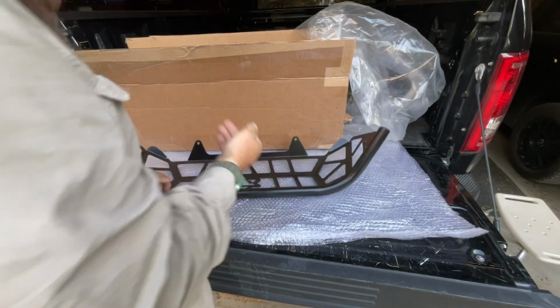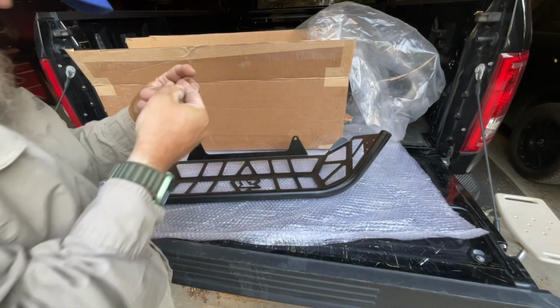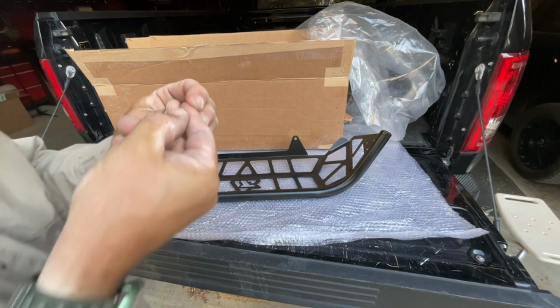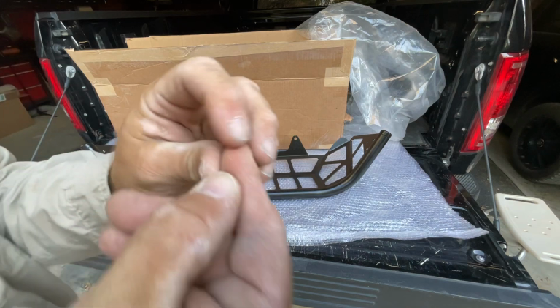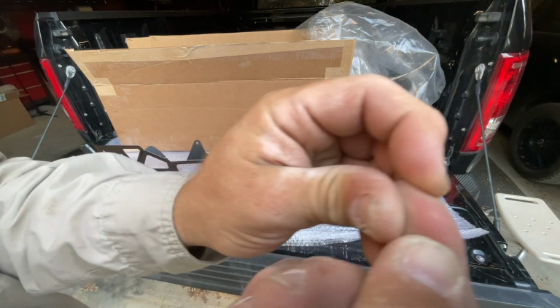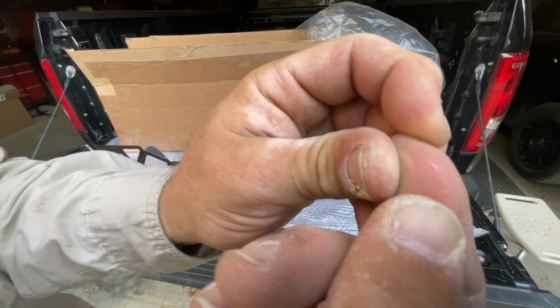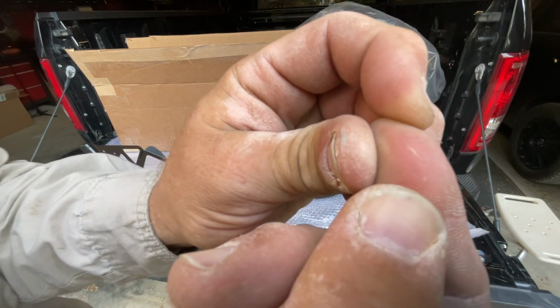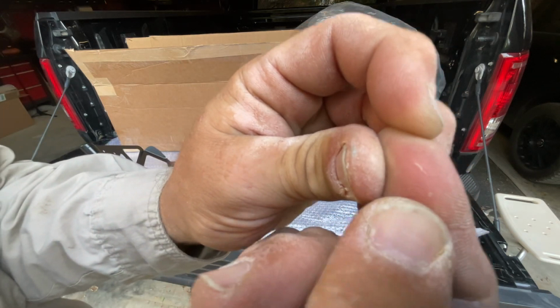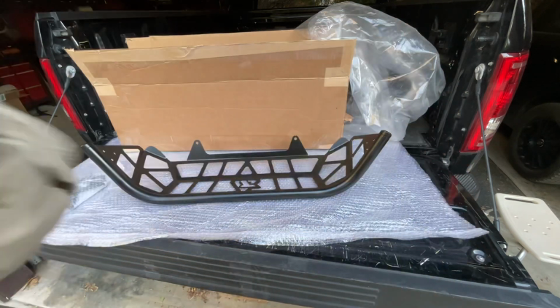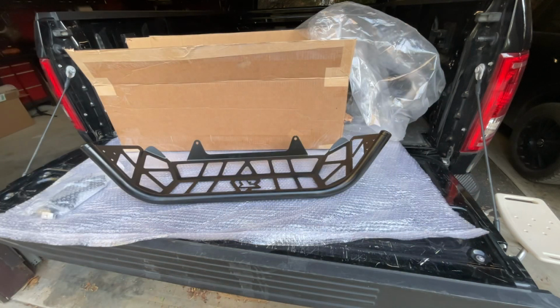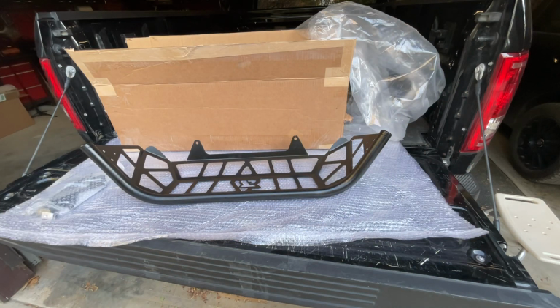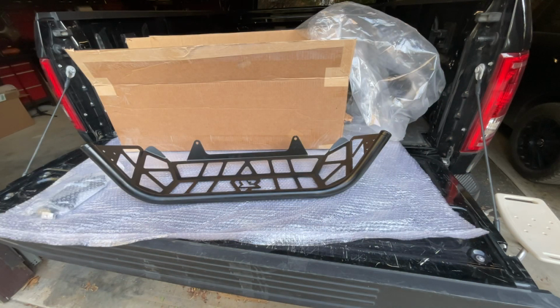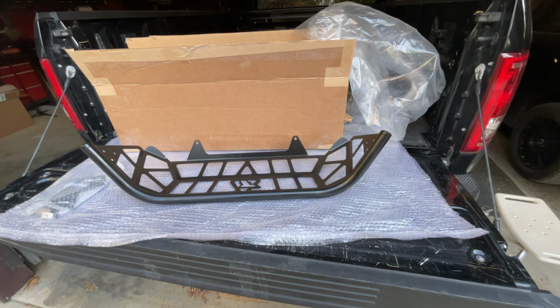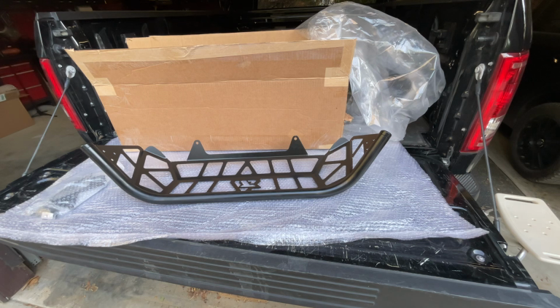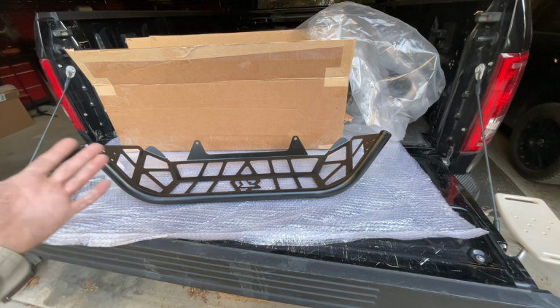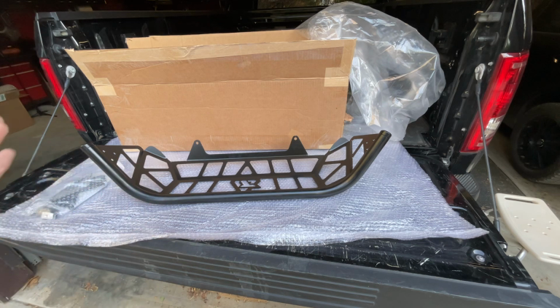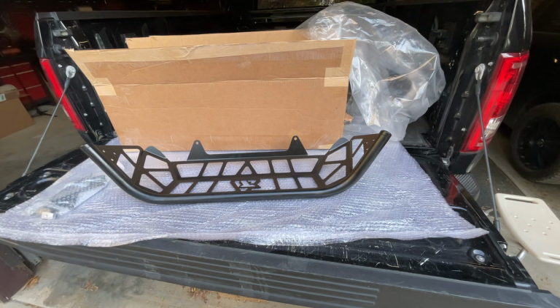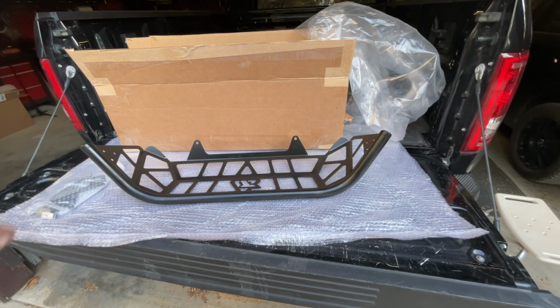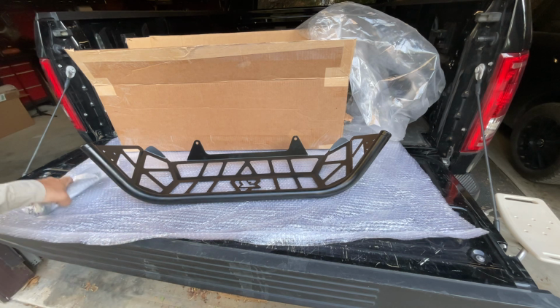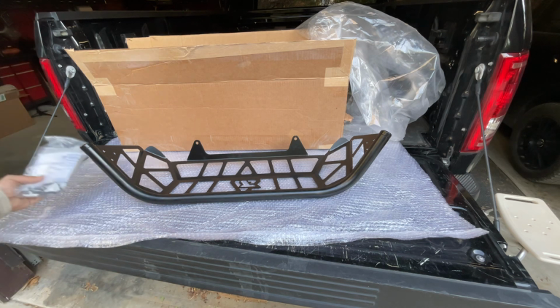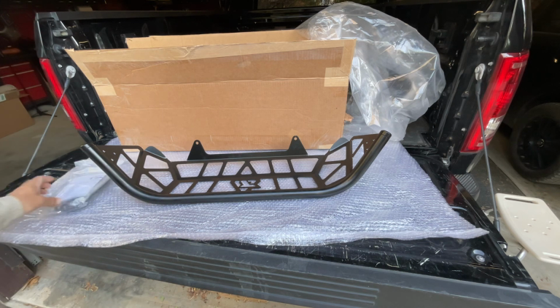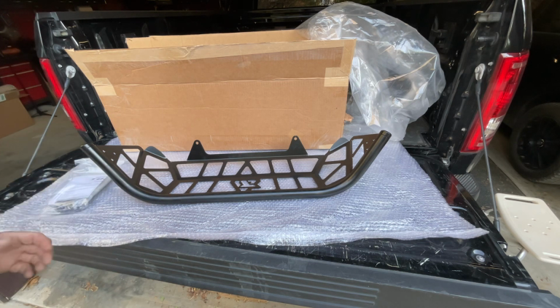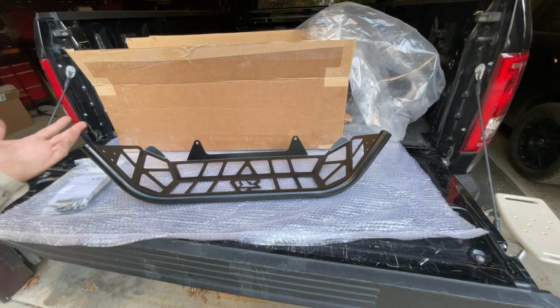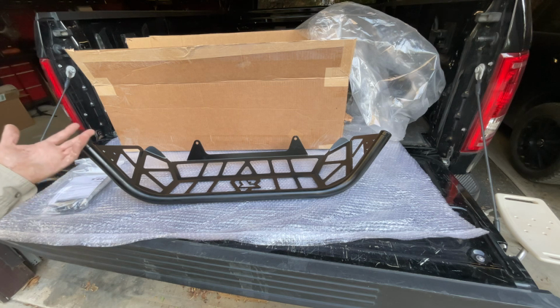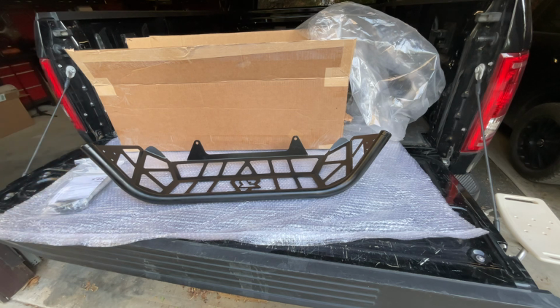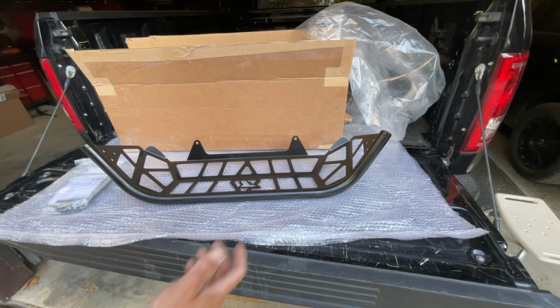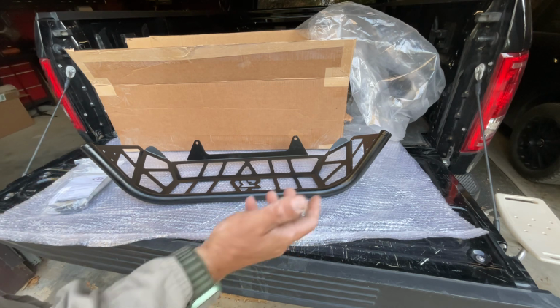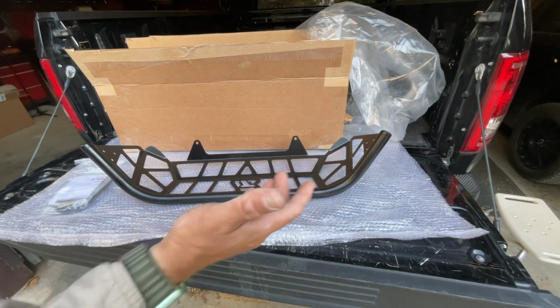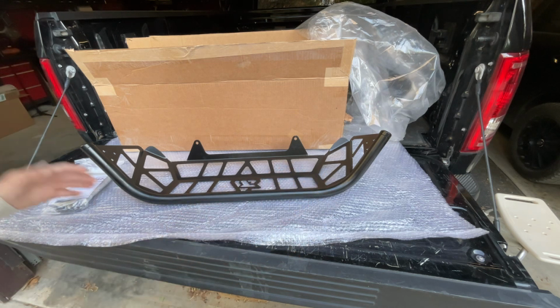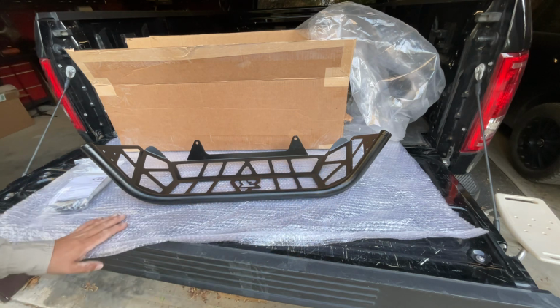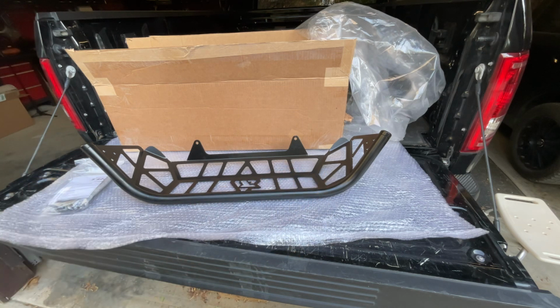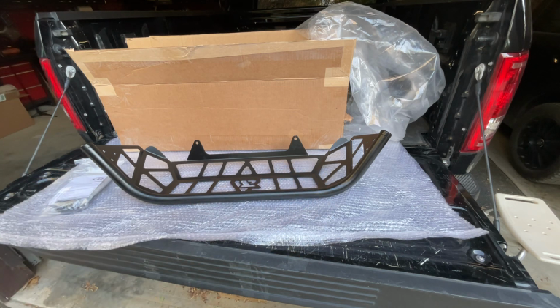I'm just so underwhelmed by the condition of this. I don't understand — I'm definitely making a phone call. Shit should not be cutting my finger. Can I just get one thing that ain't broken? I don't know the last time I bought something where it wasn't just messed up. It's blowing my mind.